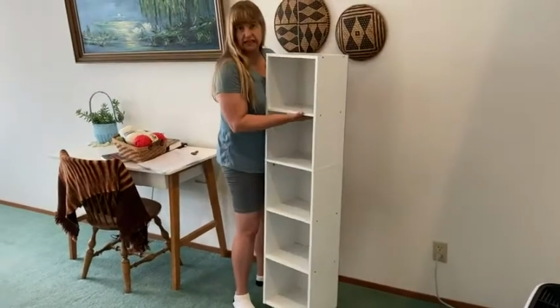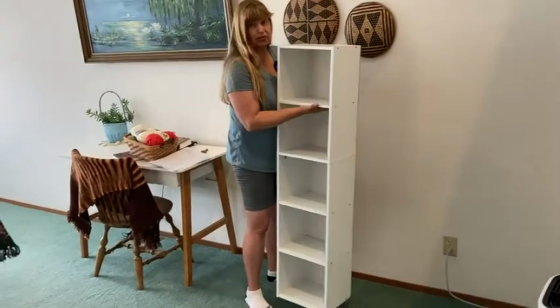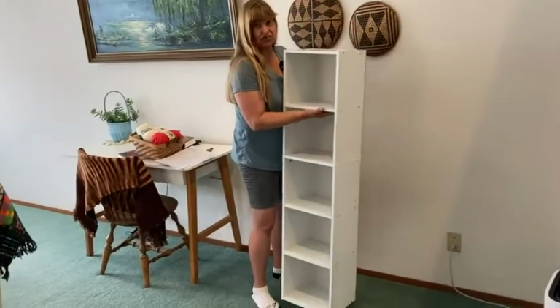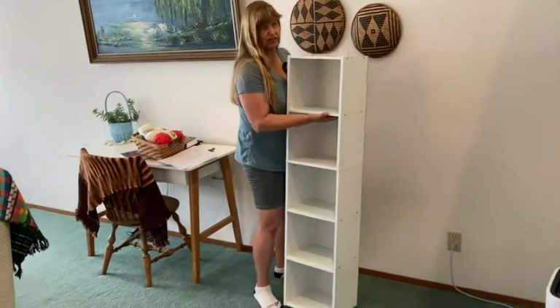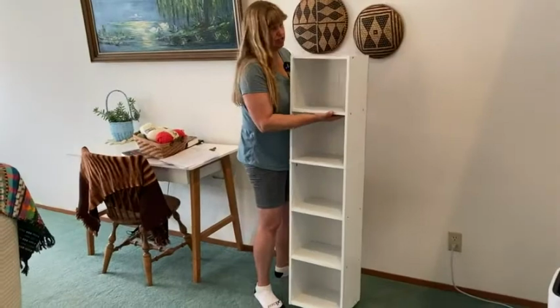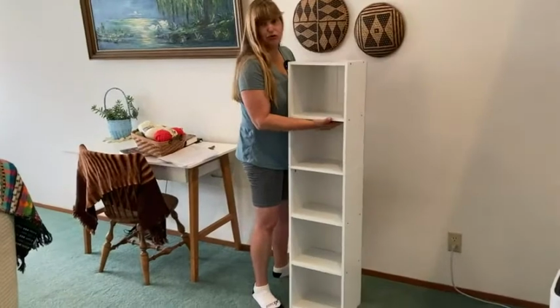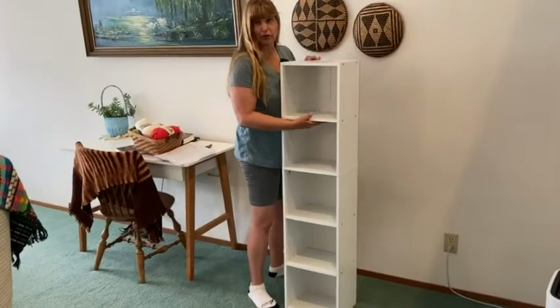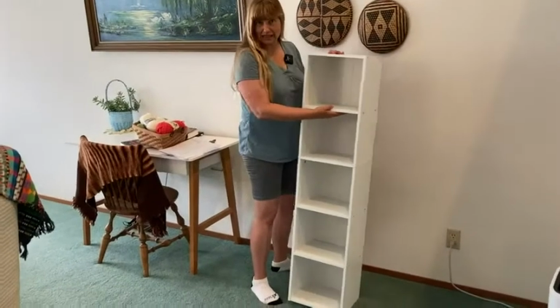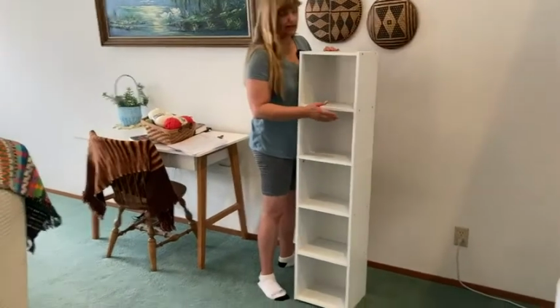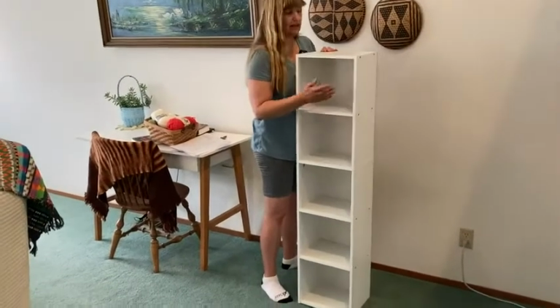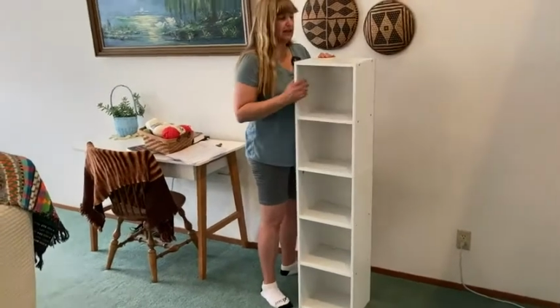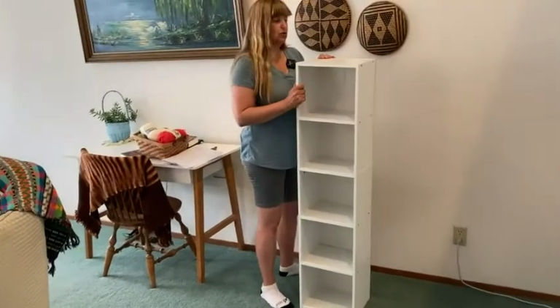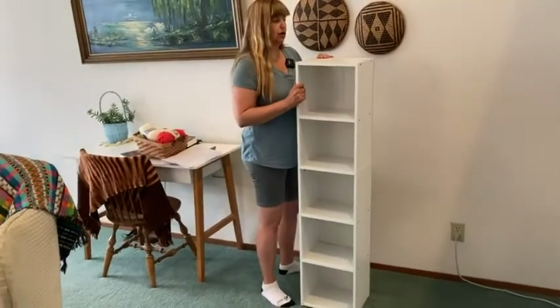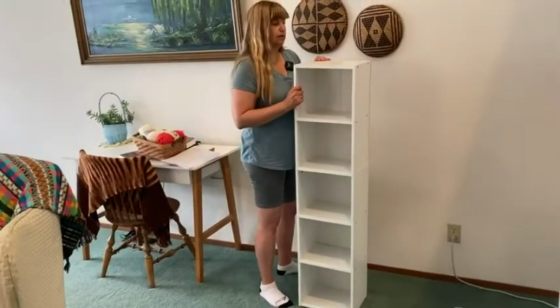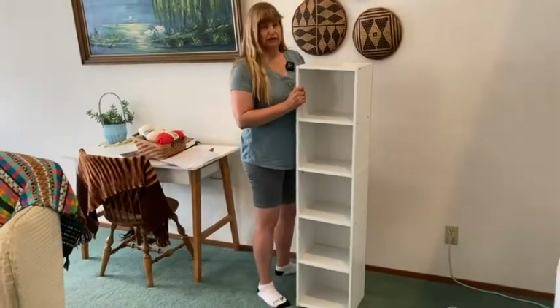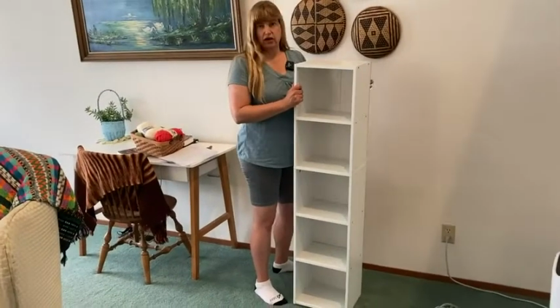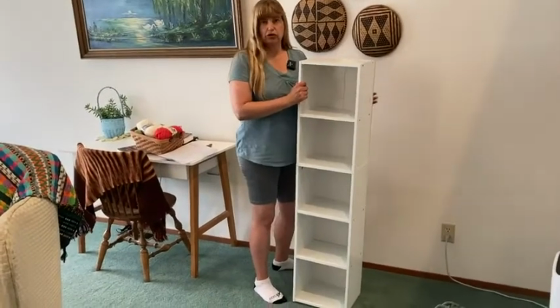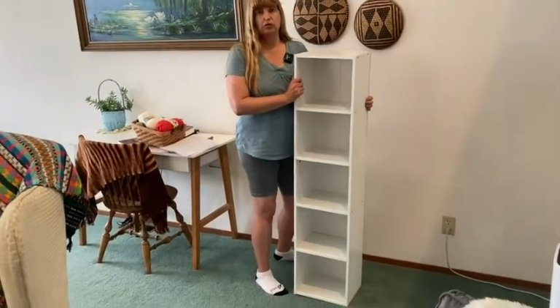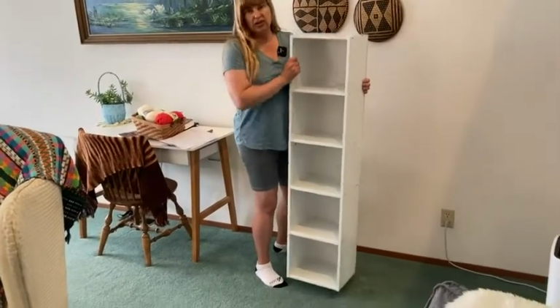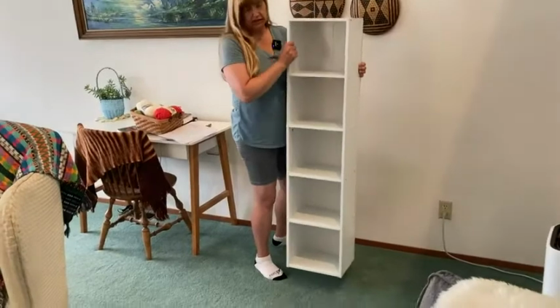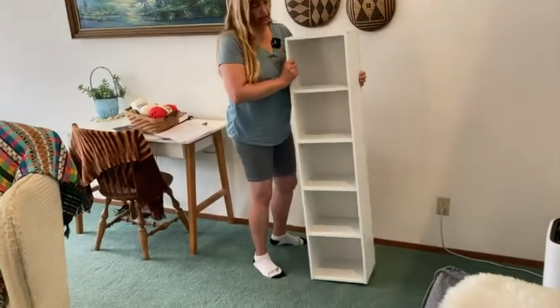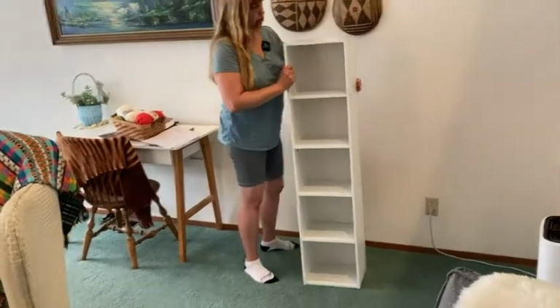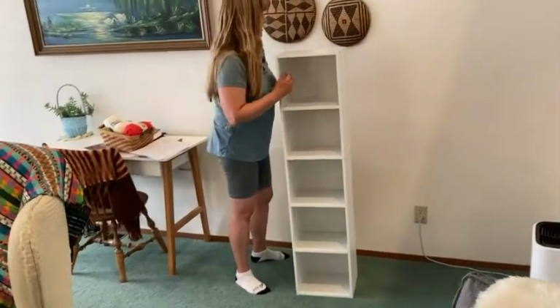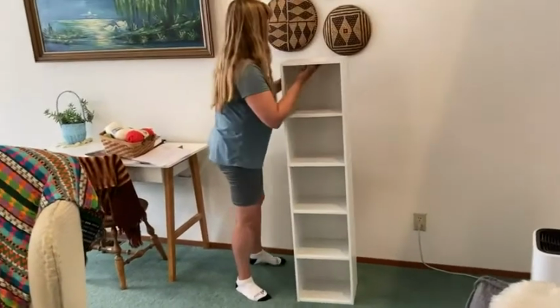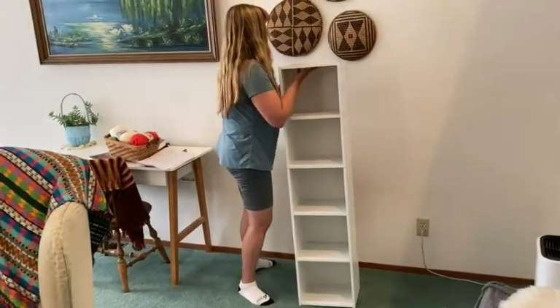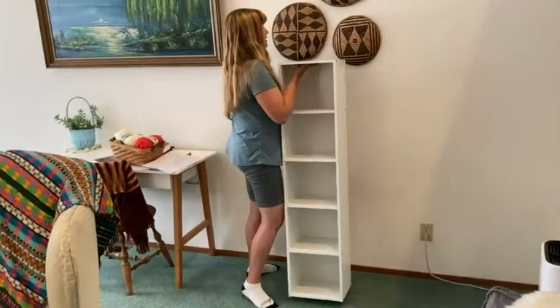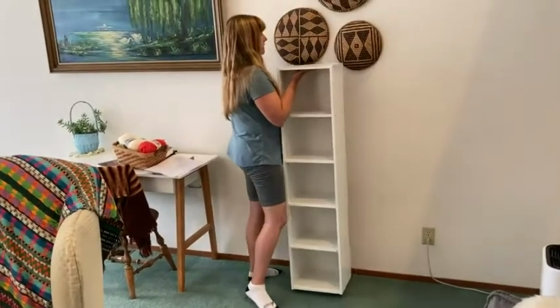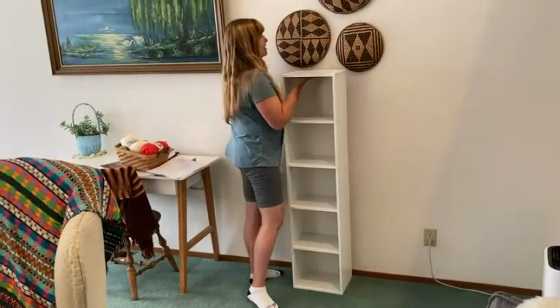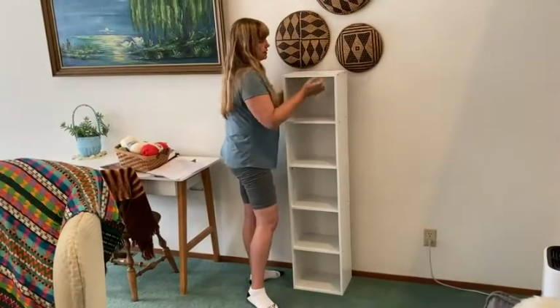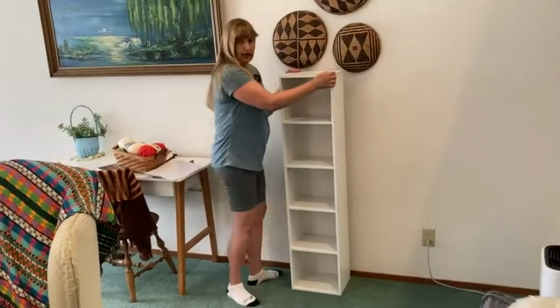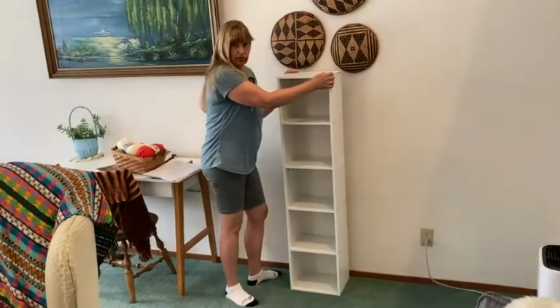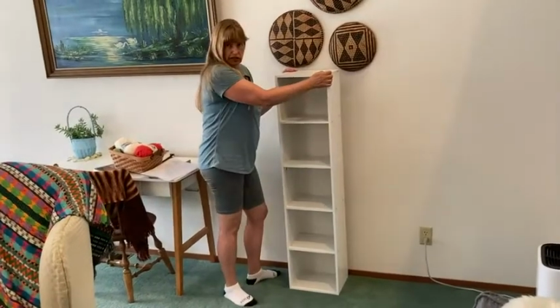It's also an easy bookshelf to move around, which is another nice thing. If you don't have a lot of help when you go to move it, this is good — also nice for apartments or something like that. It does go together pretty sturdy.